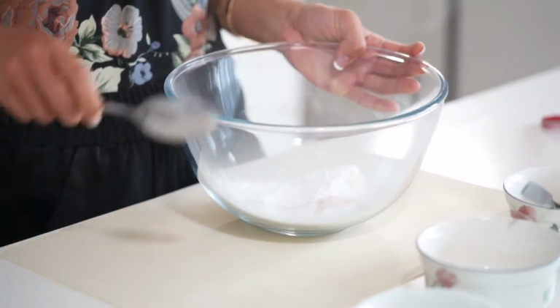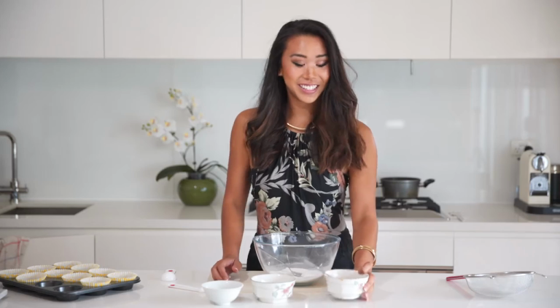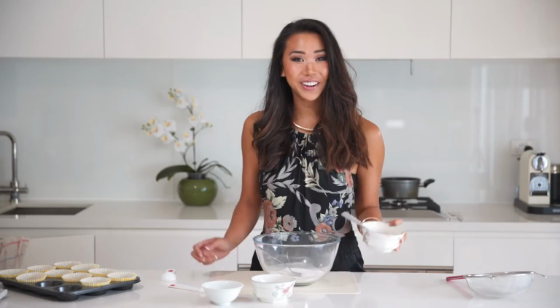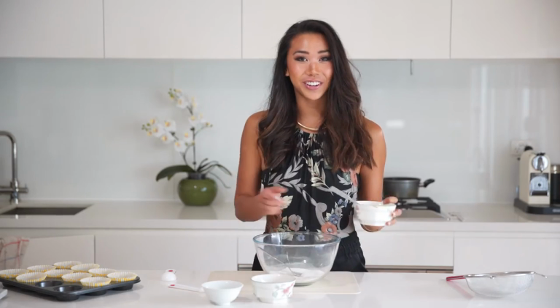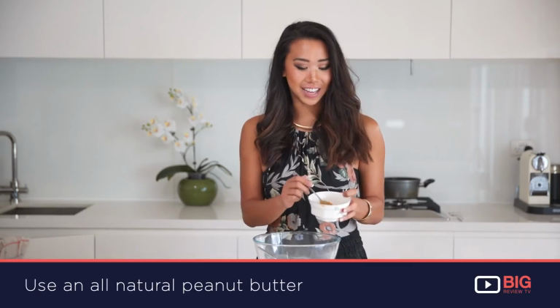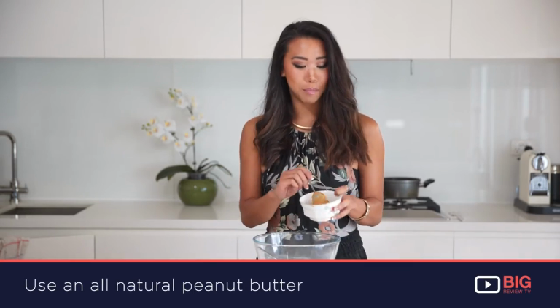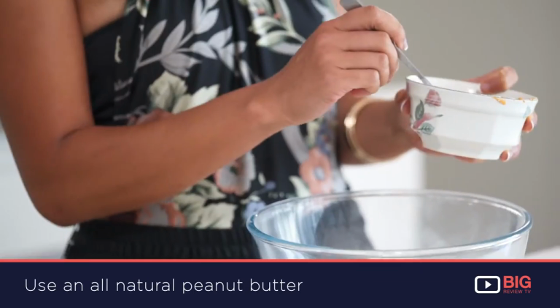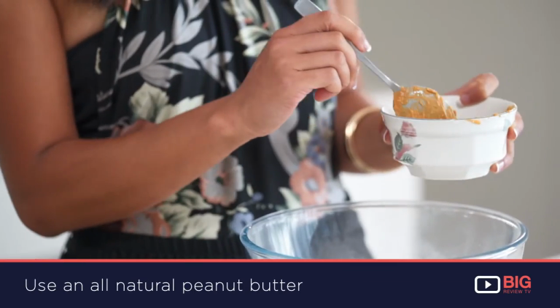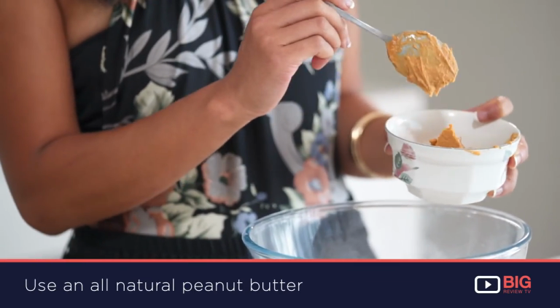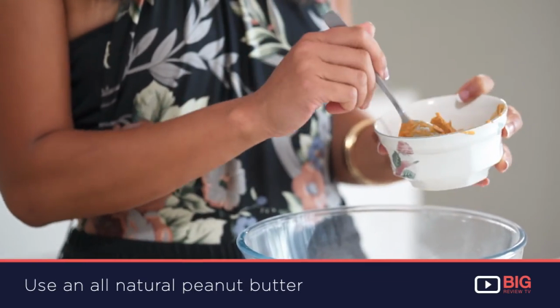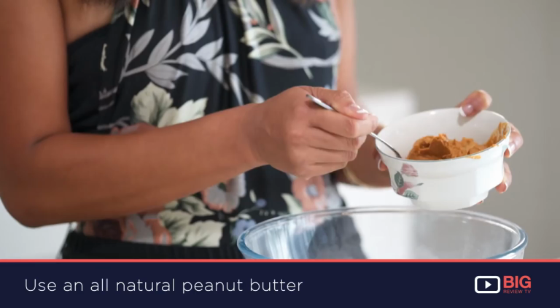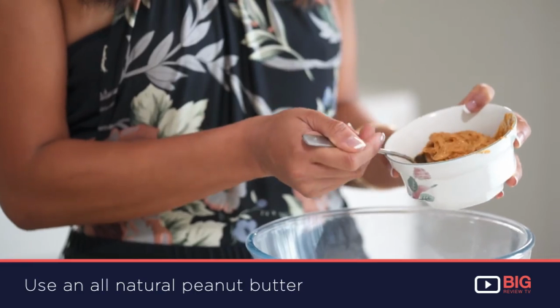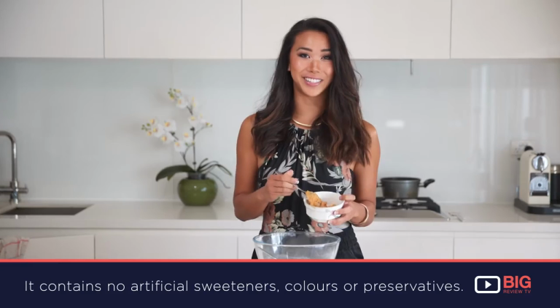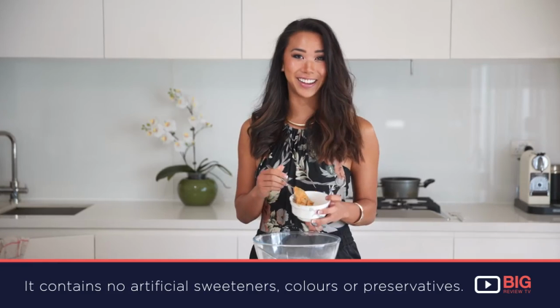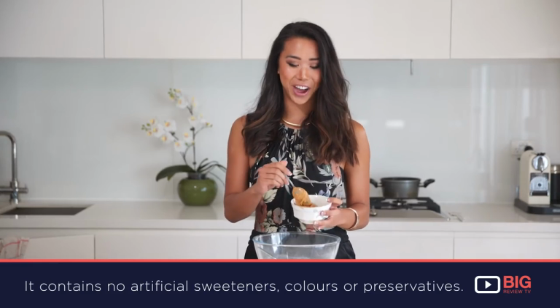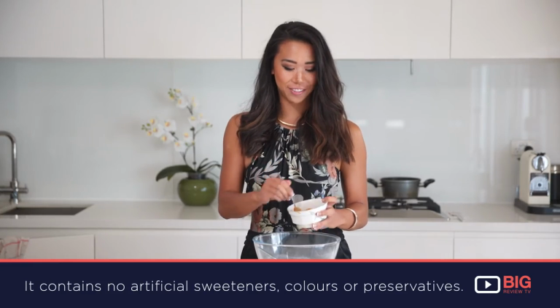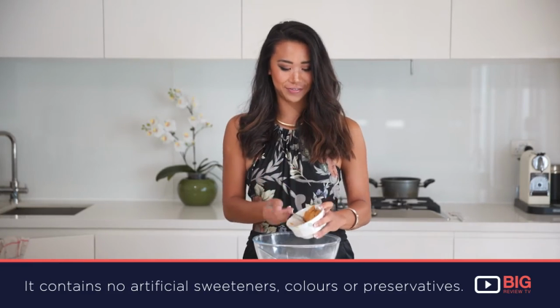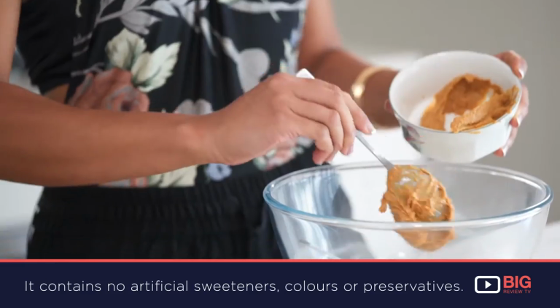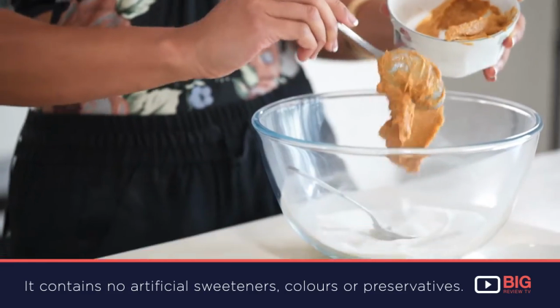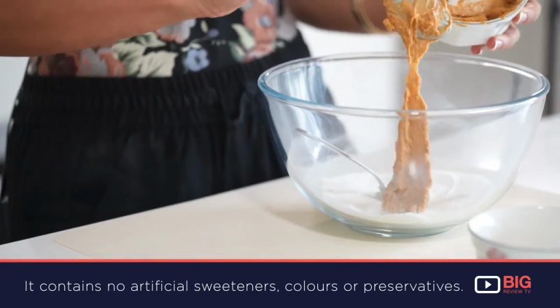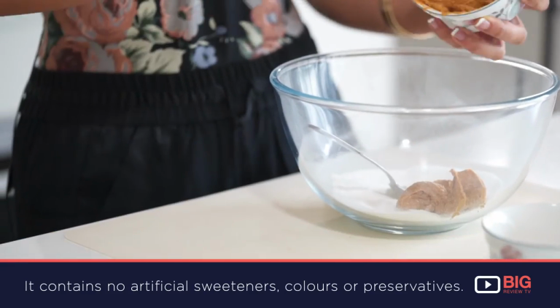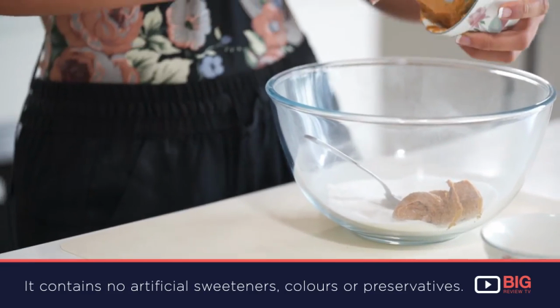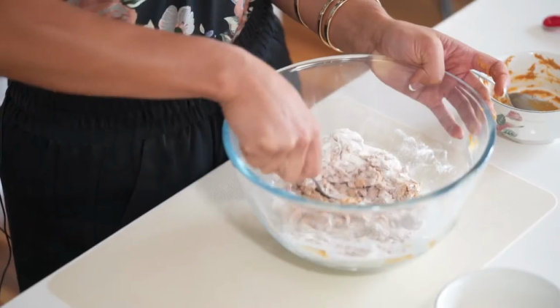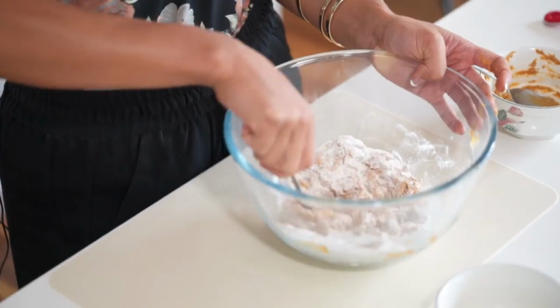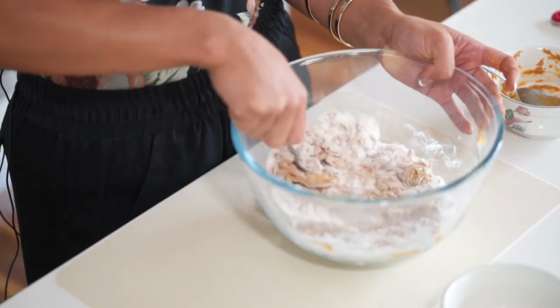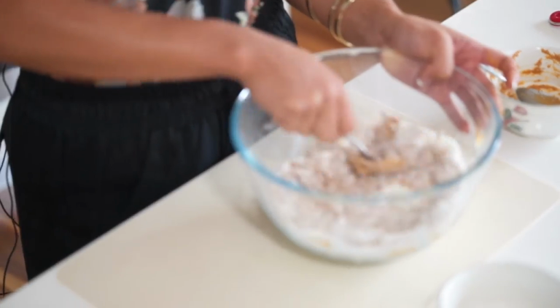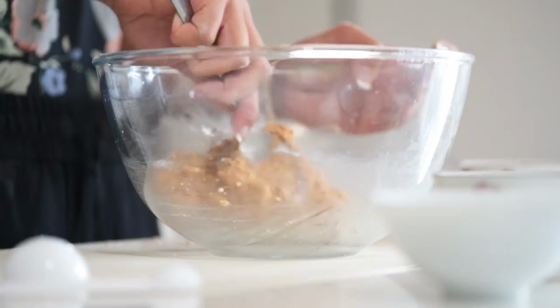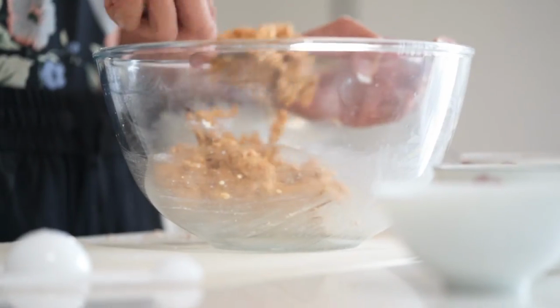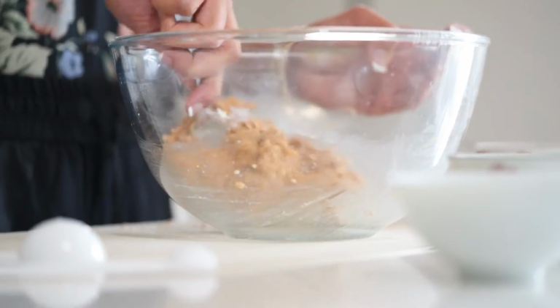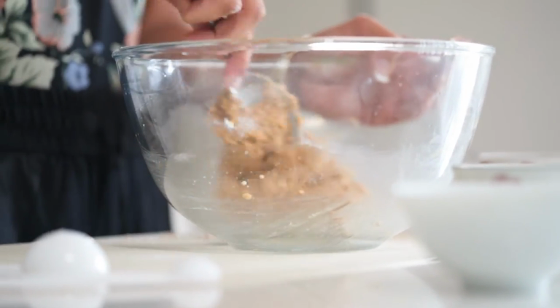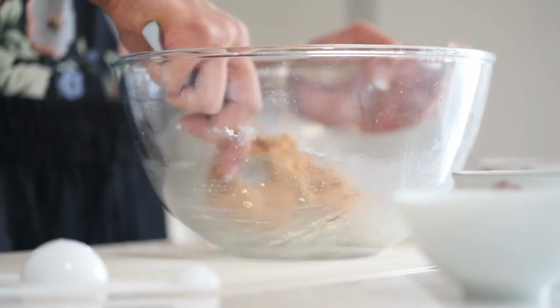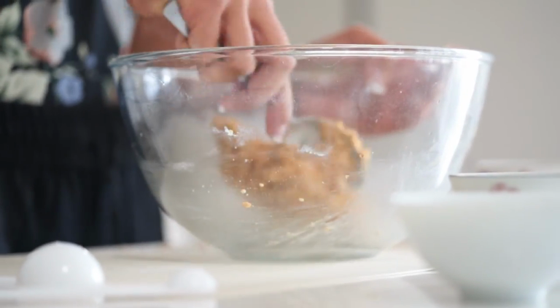The next thing I'm going to do is add the peanut butter. I've just heated it gently on a low setting in the microwave. And then I'm just going to mix that until it becomes like a crumbly peanut butter protein dough.